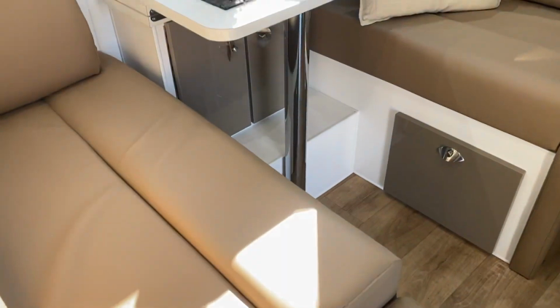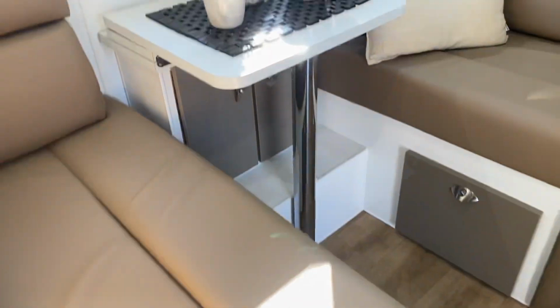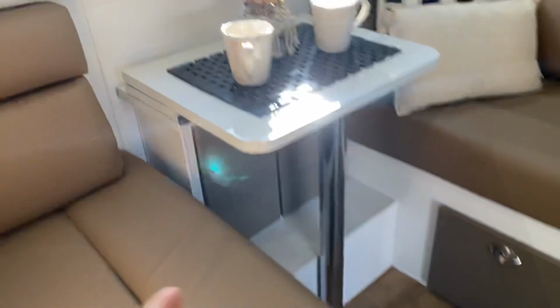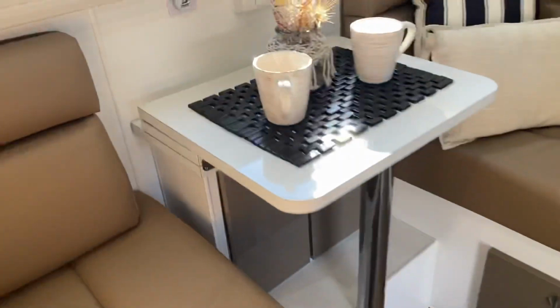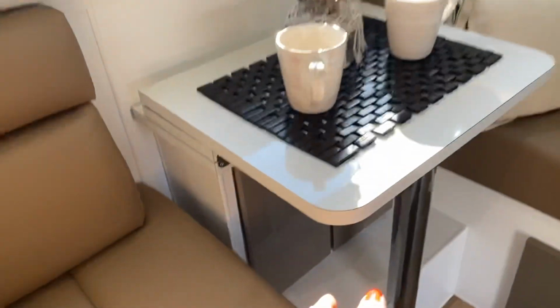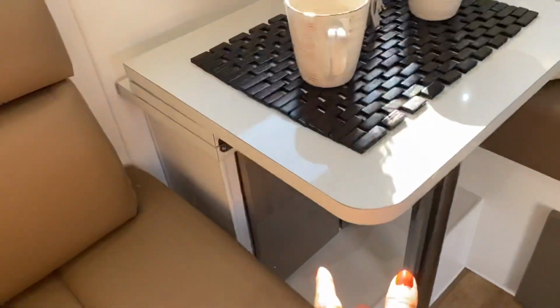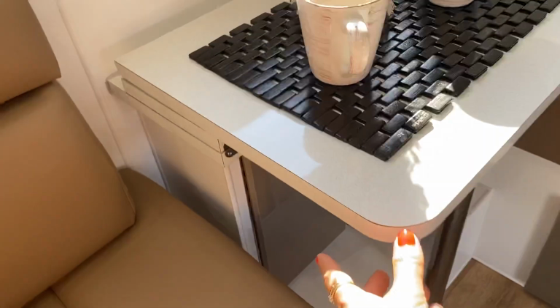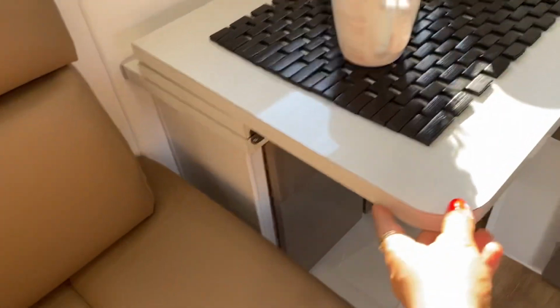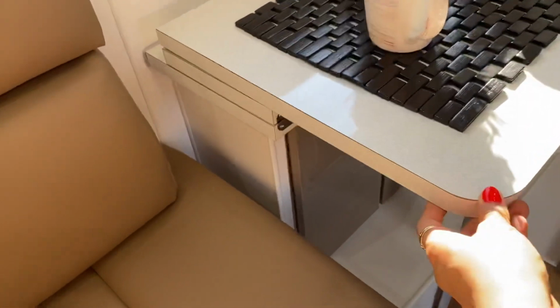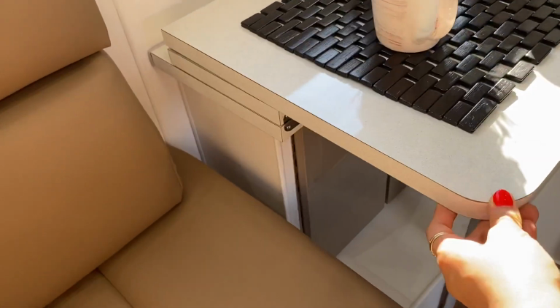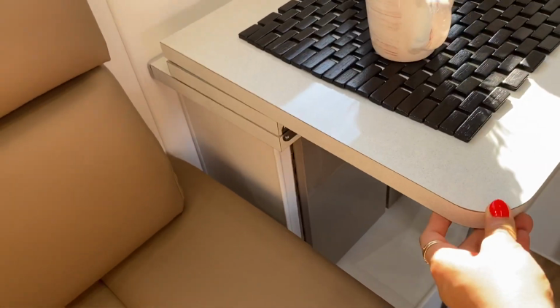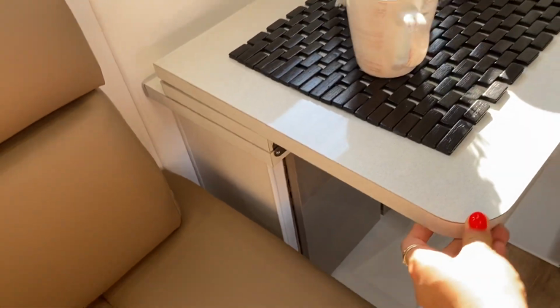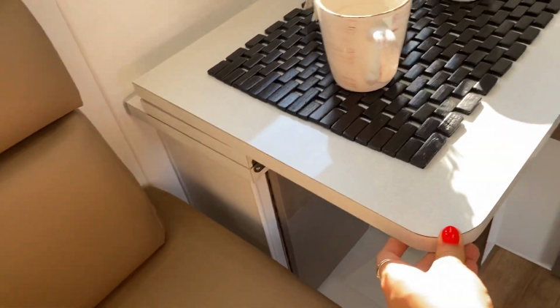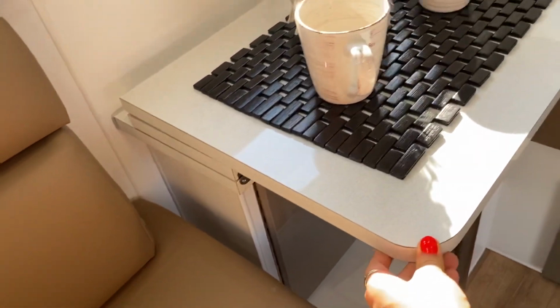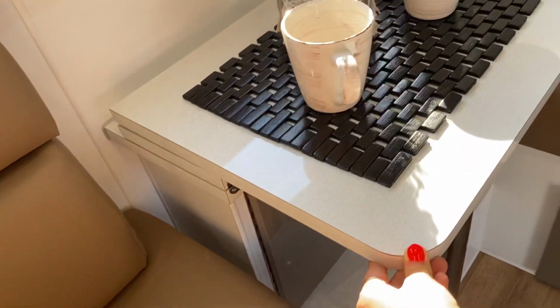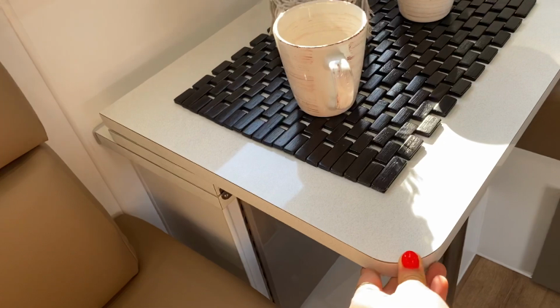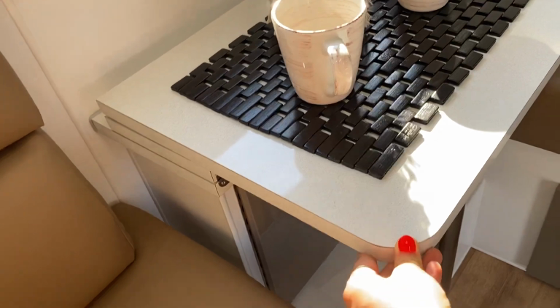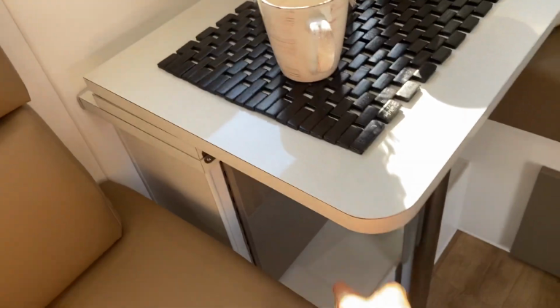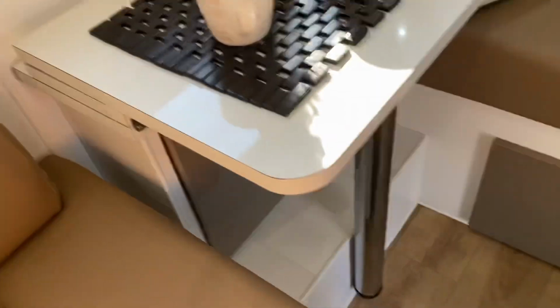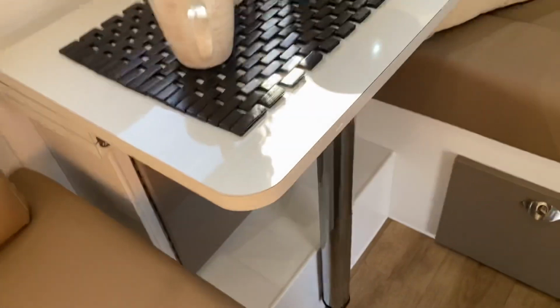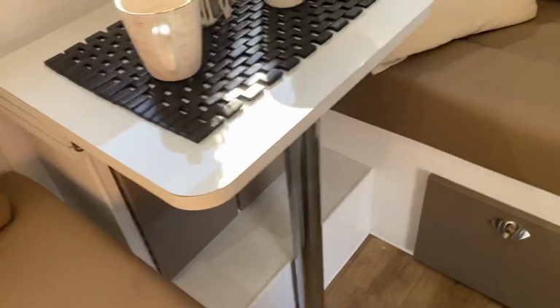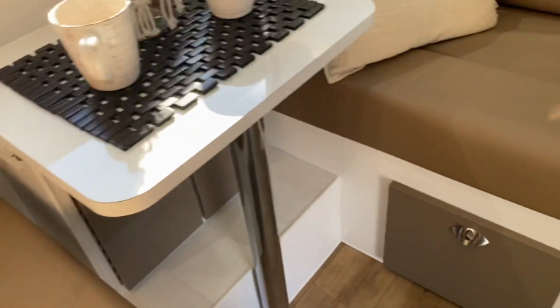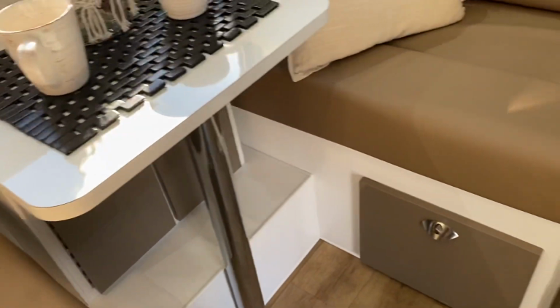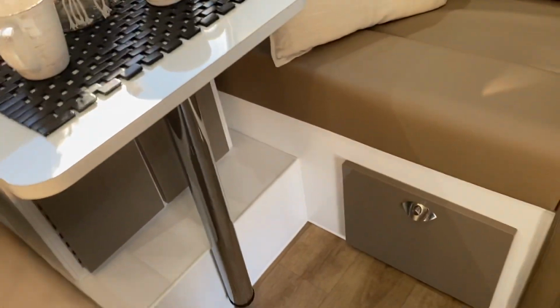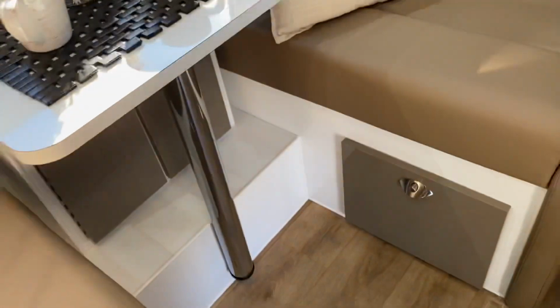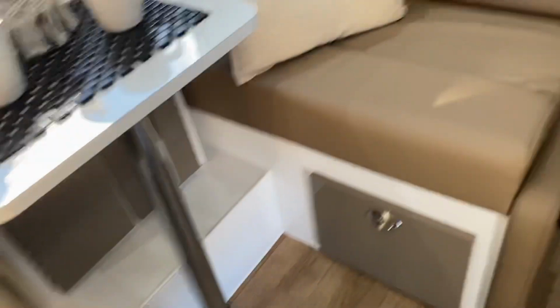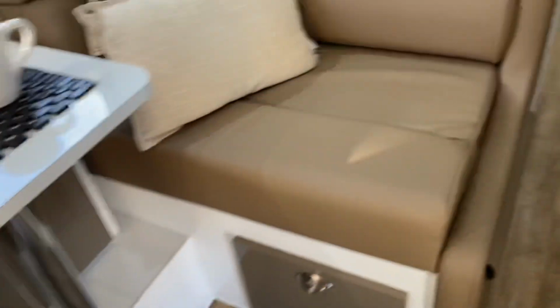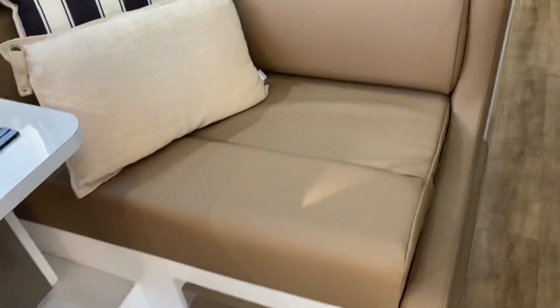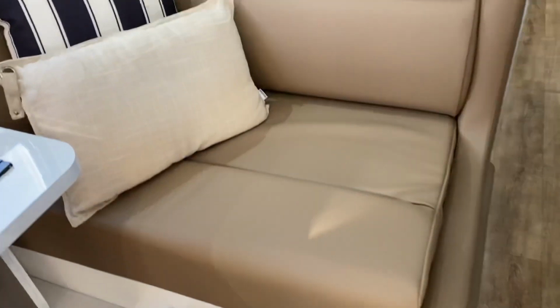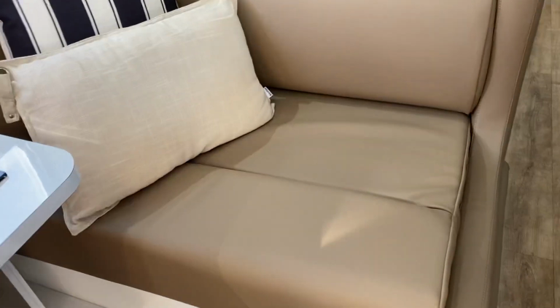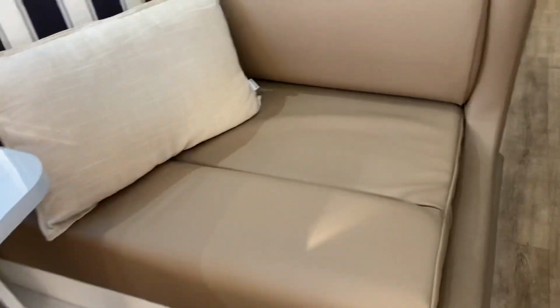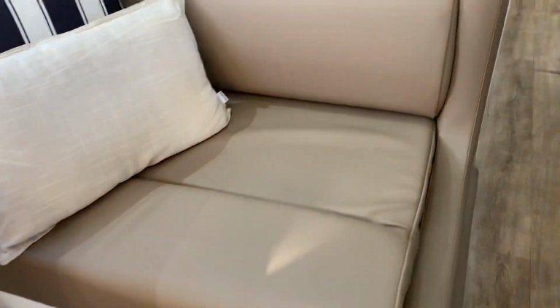I actually like the idea of how the table can fold right in — this is very good if you just want to sit down, relax, and have coffee.